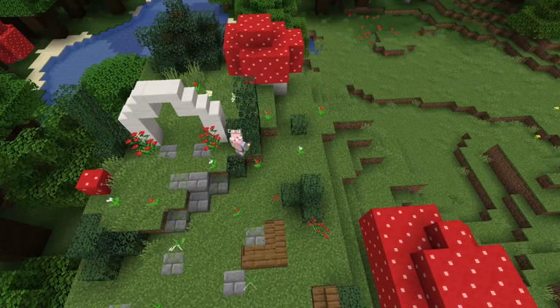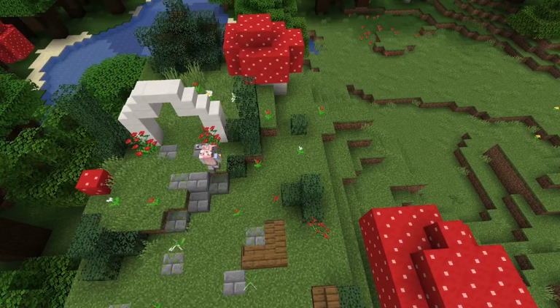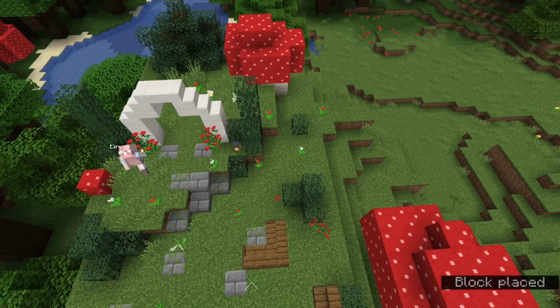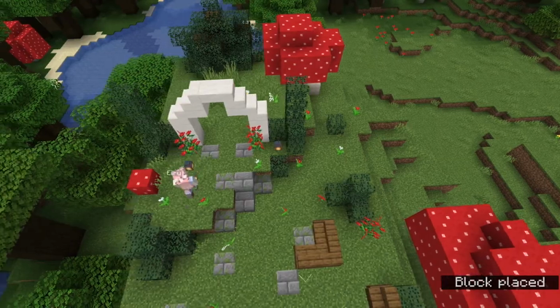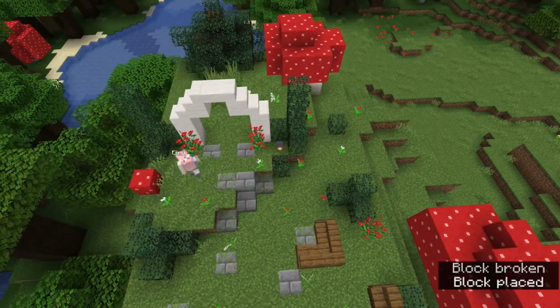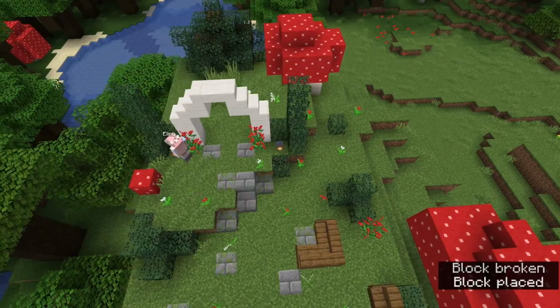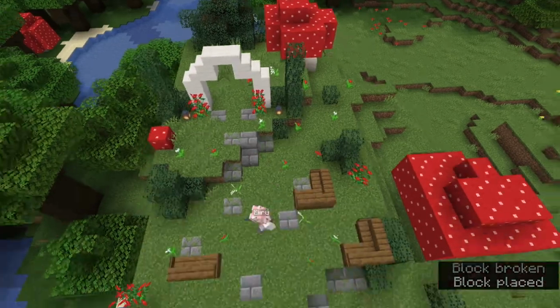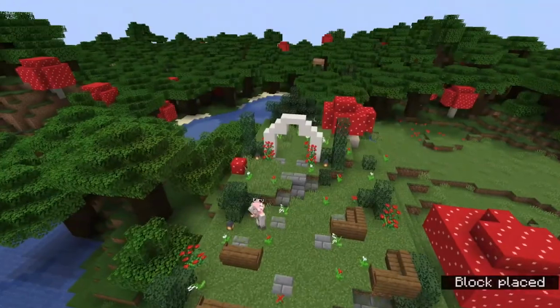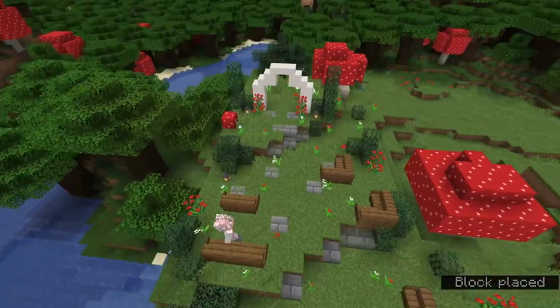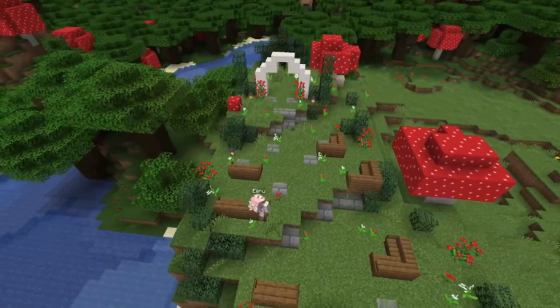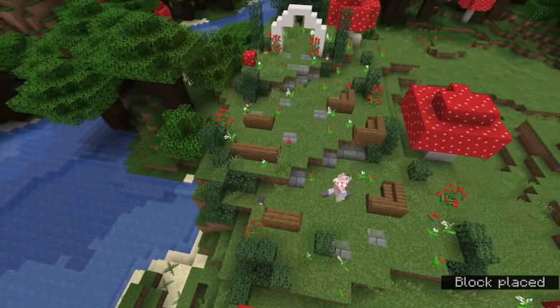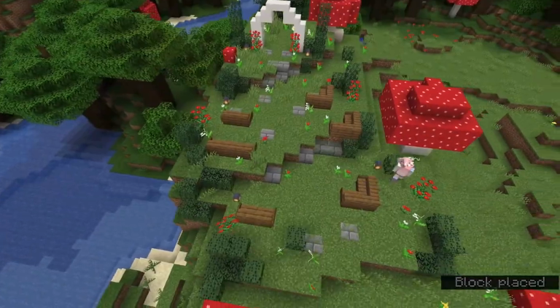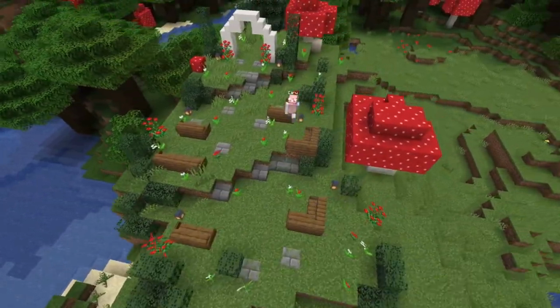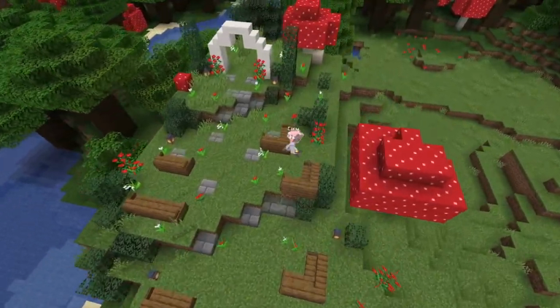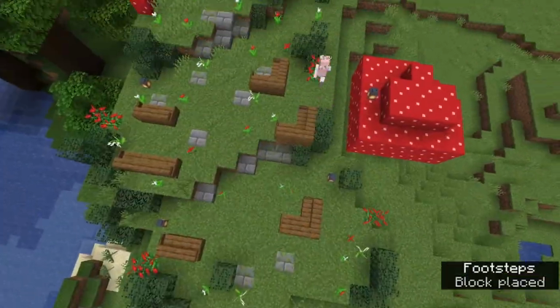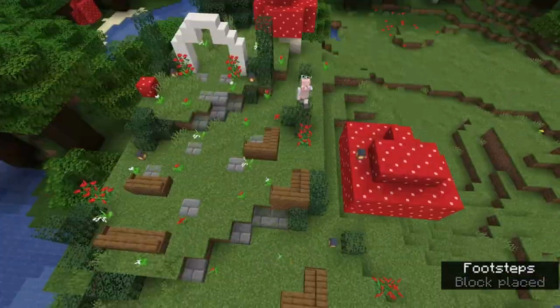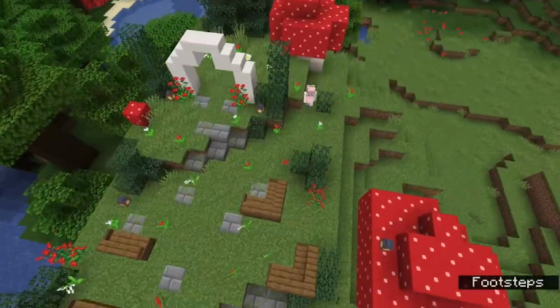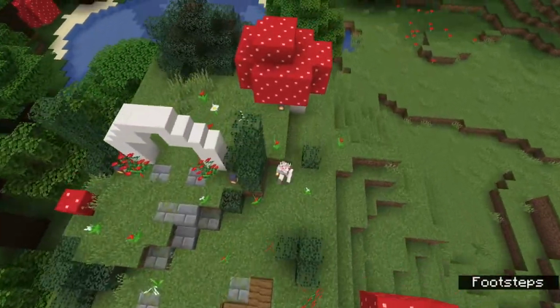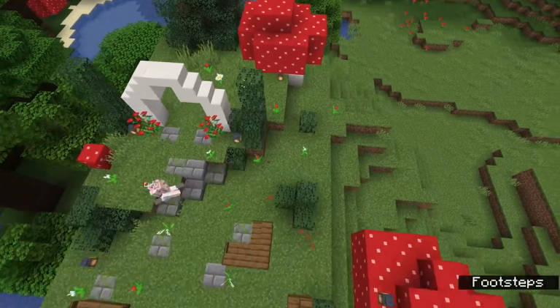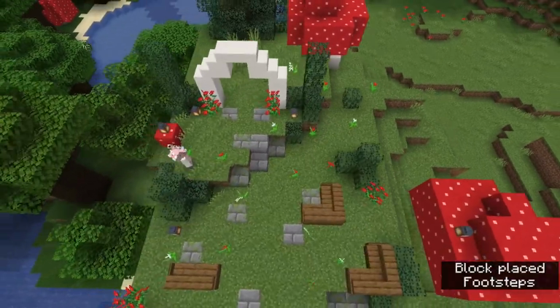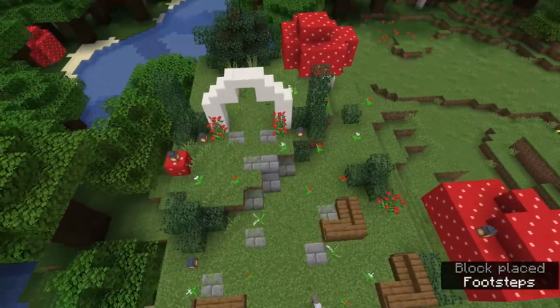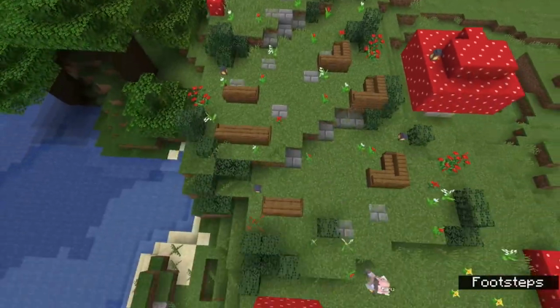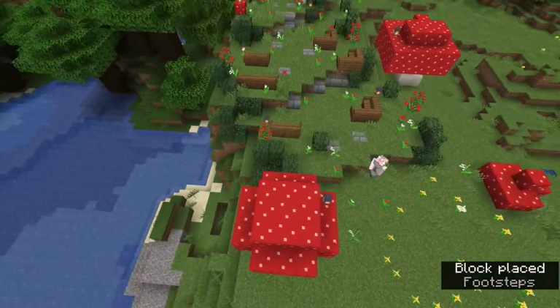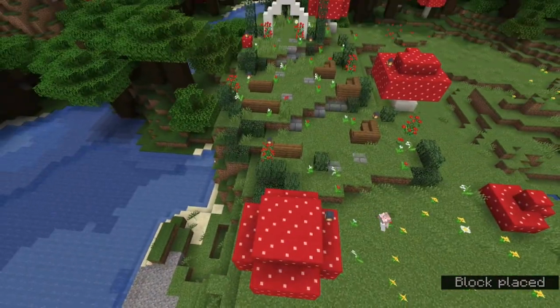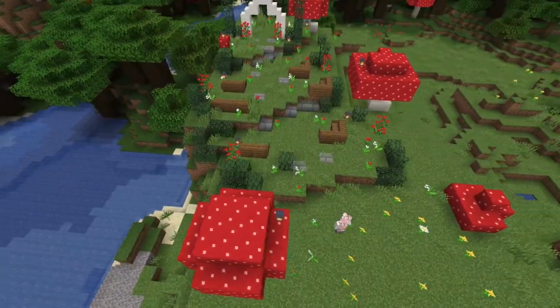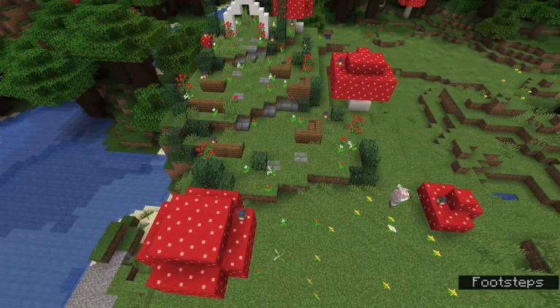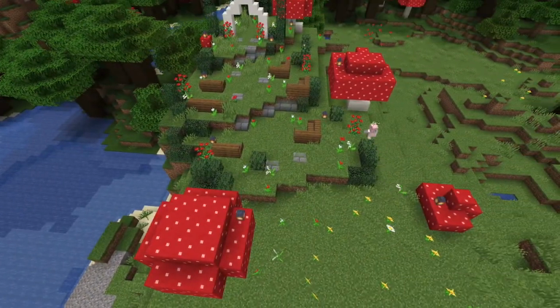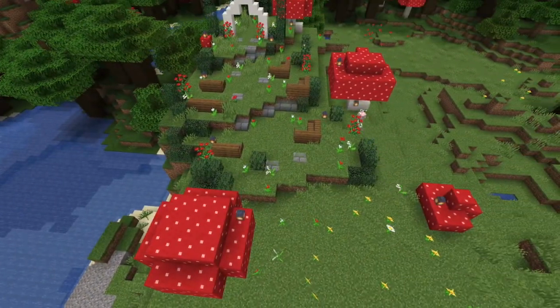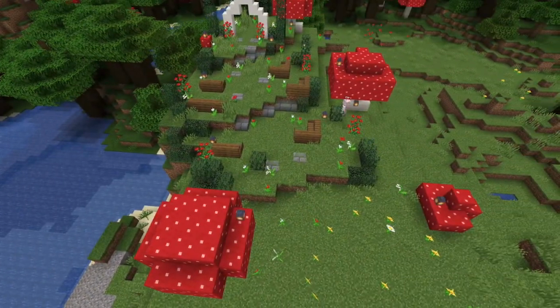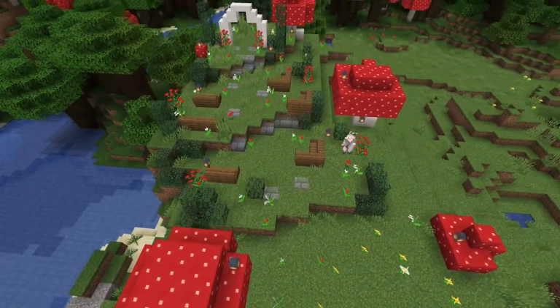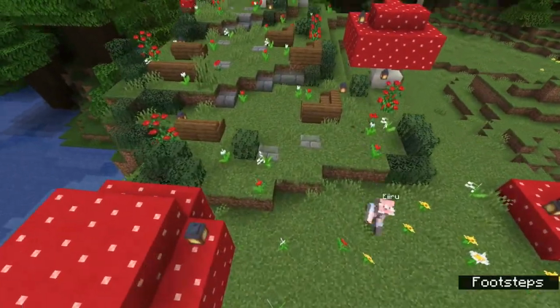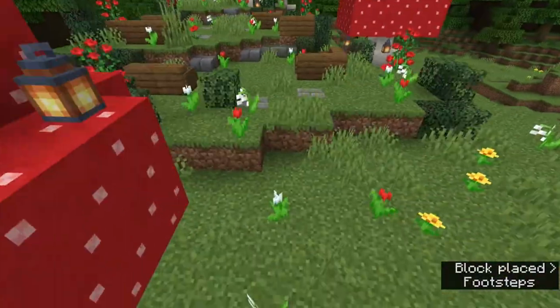Next up we're moving on to another important part of our wedding: the lights. You can just put them anywhere really — wherever you want to be lit up, just place them there.